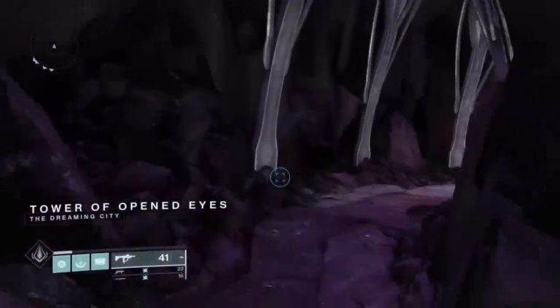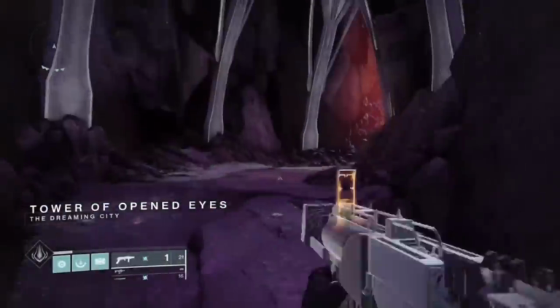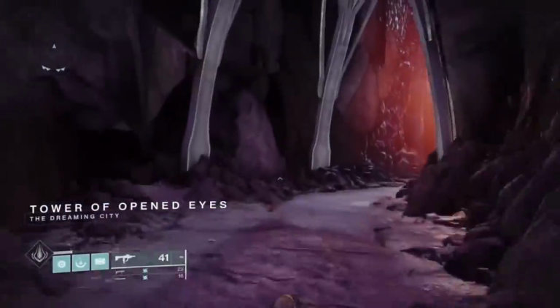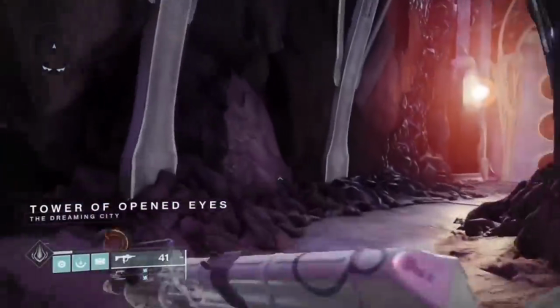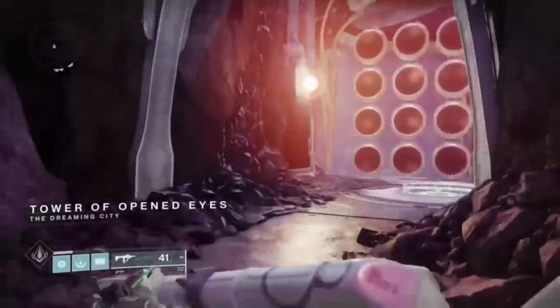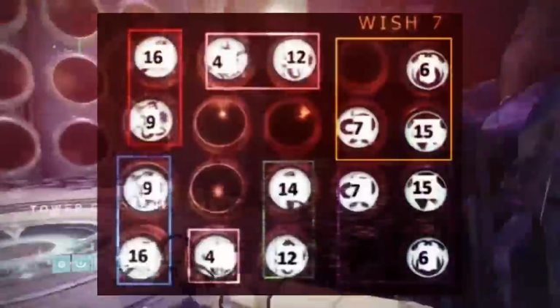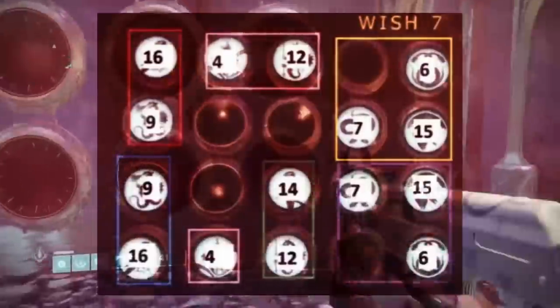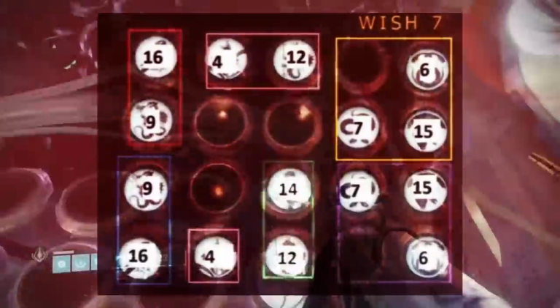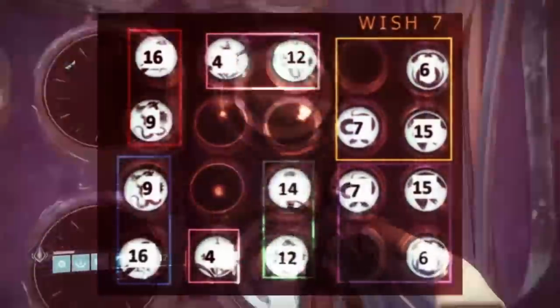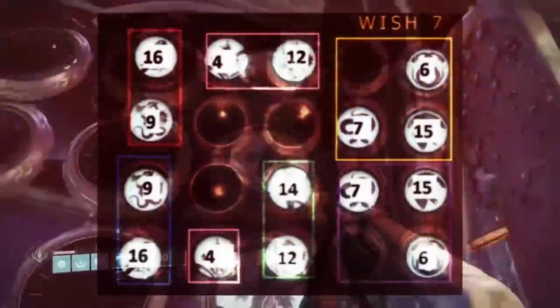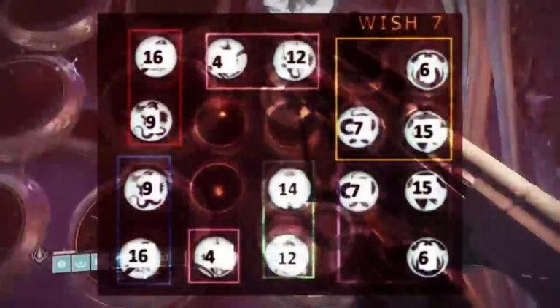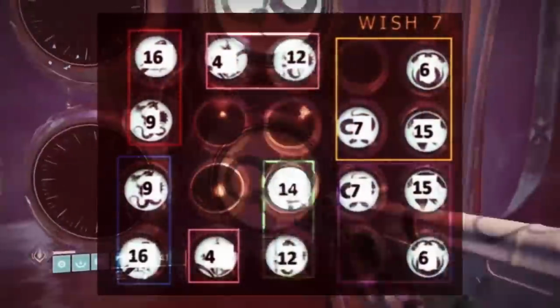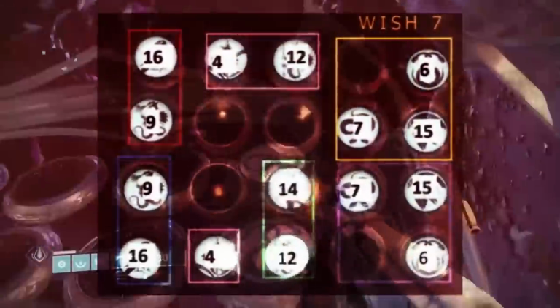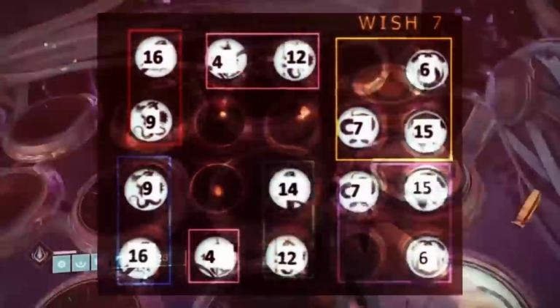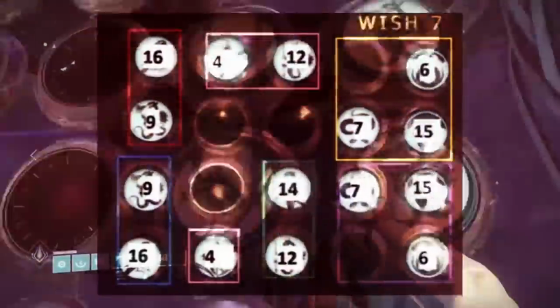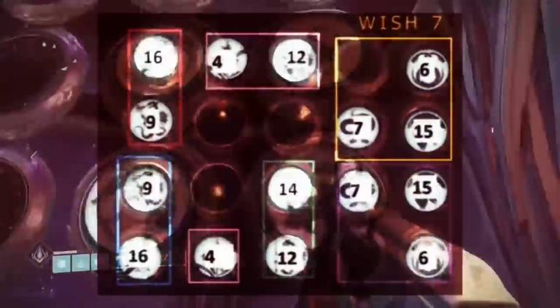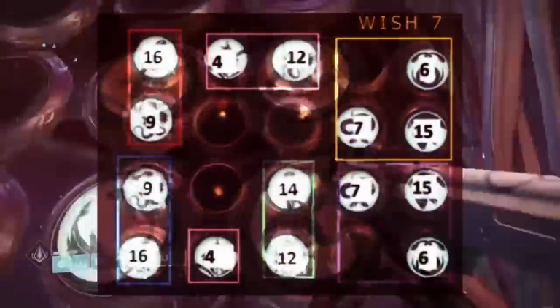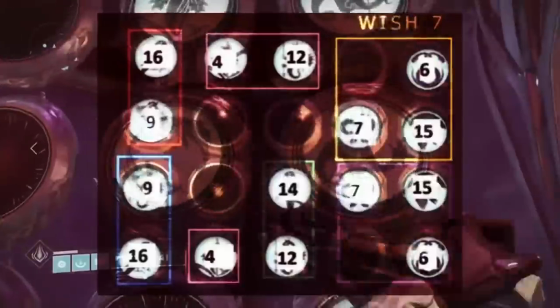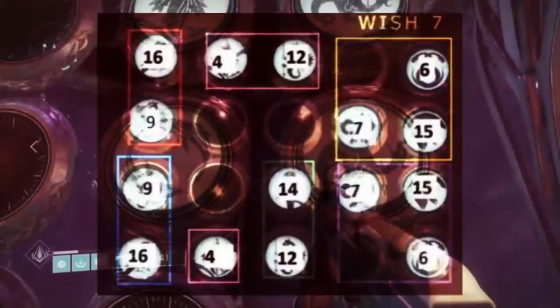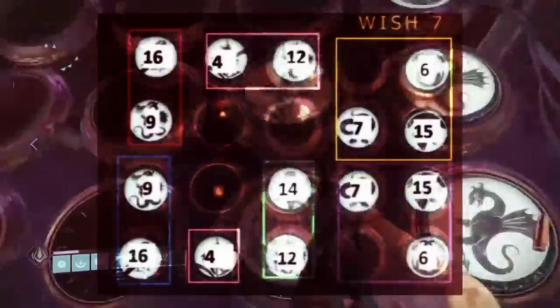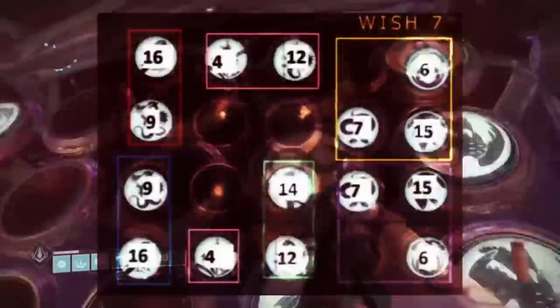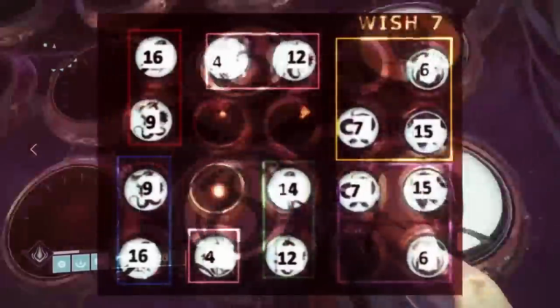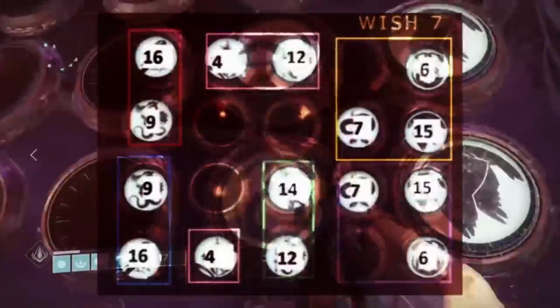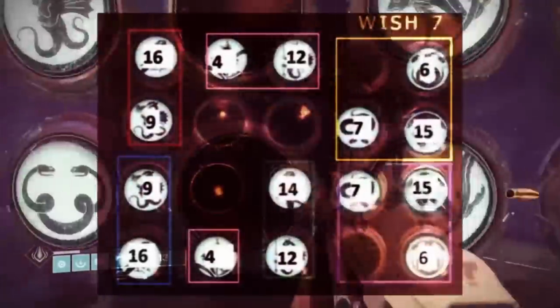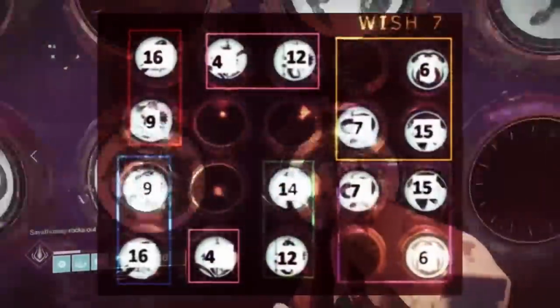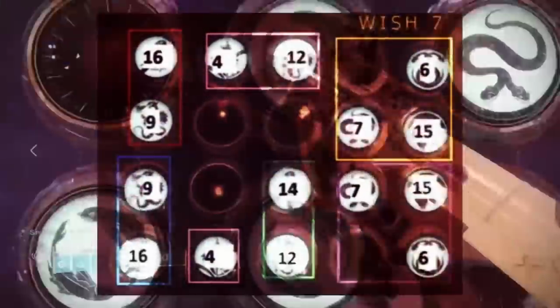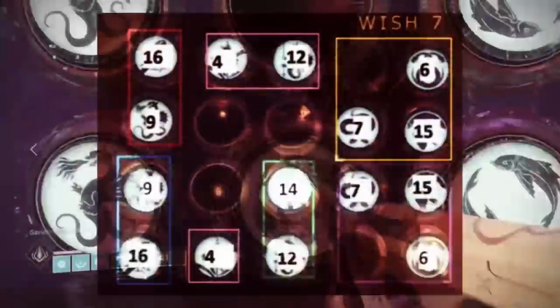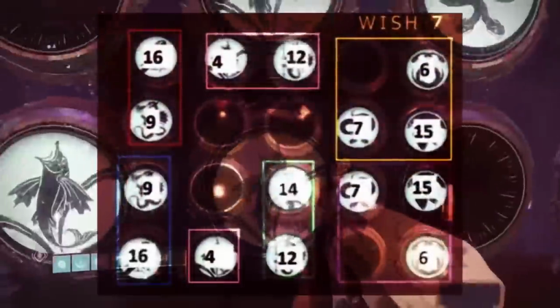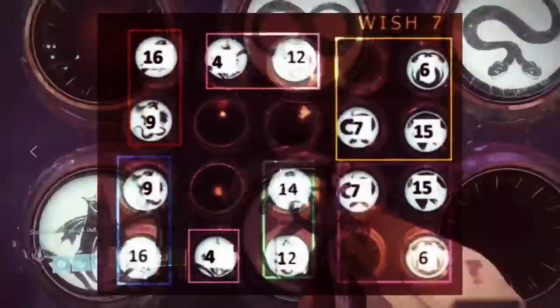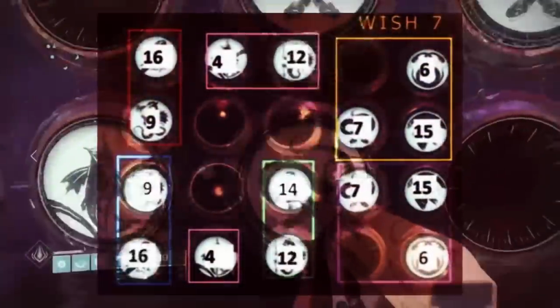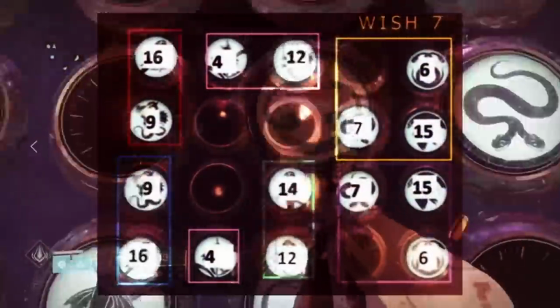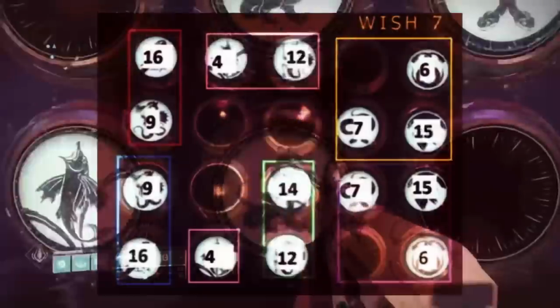When you get up to the Wish Wall, a lot of people like to use auto rifles, submachine guns, Divinity, or any other trace rifle. As you can see on screen, these are the splits you want your fireteam to separate into. One player will be blue, red, pink, green, purple, and yellow.